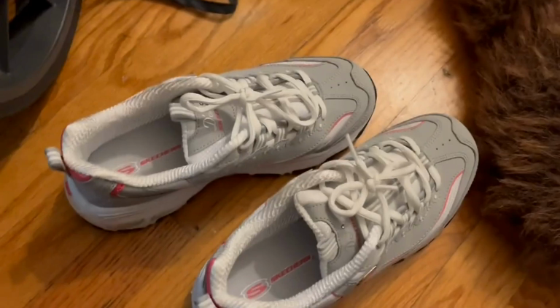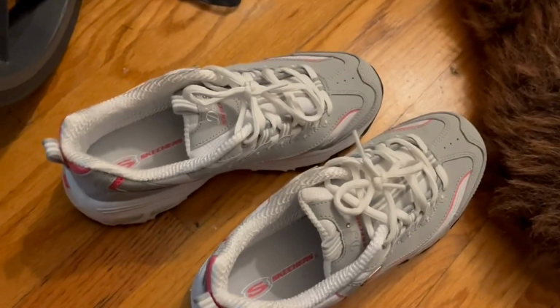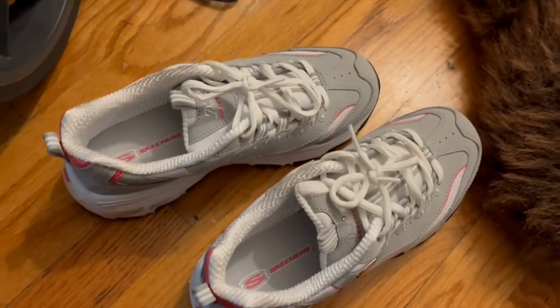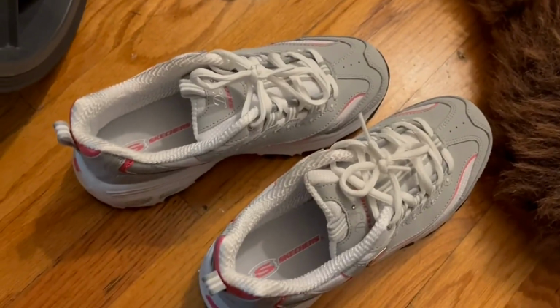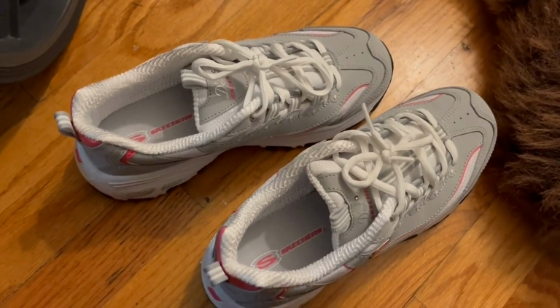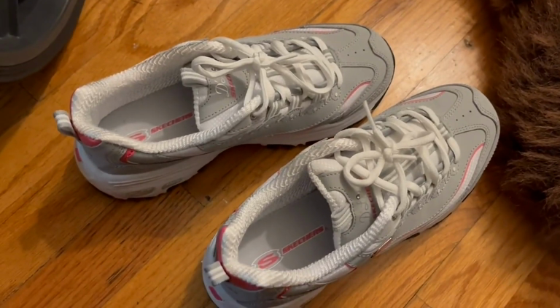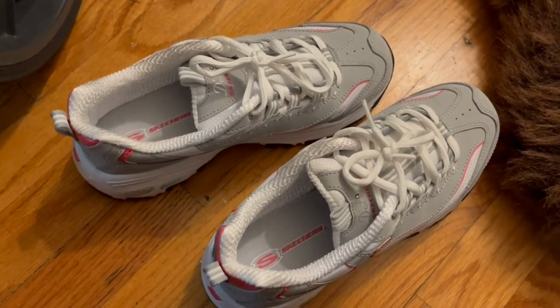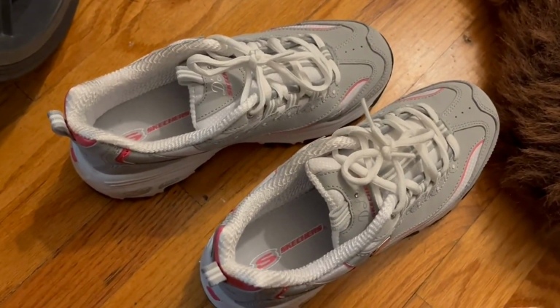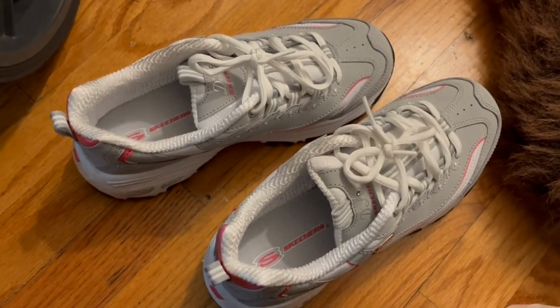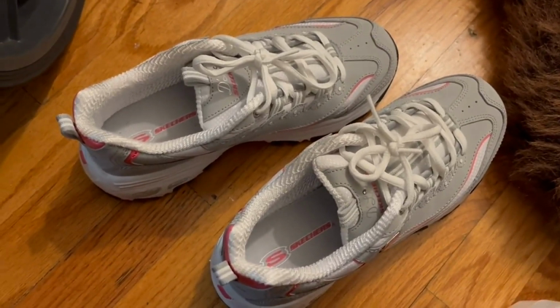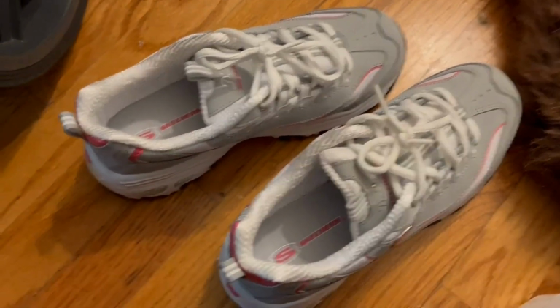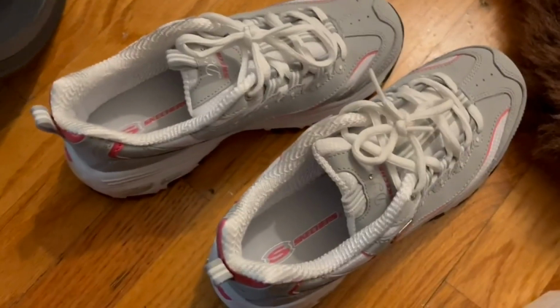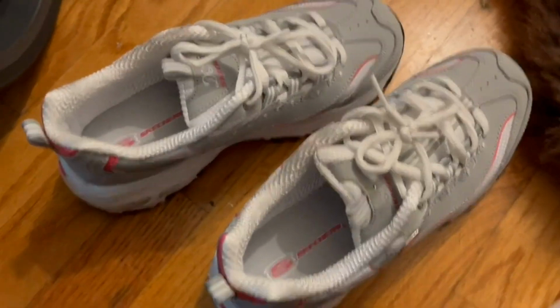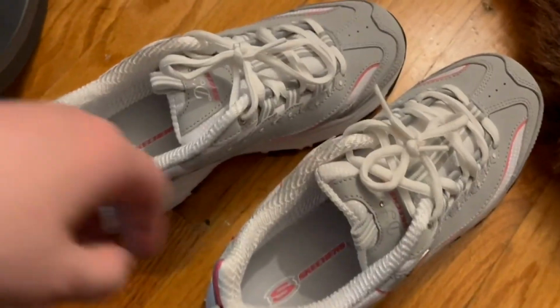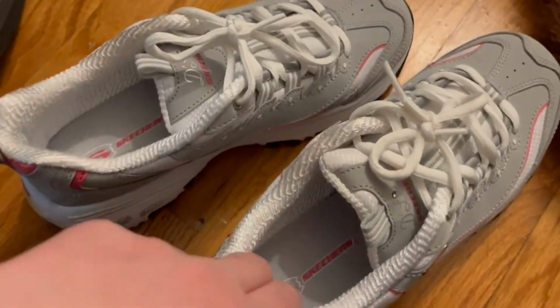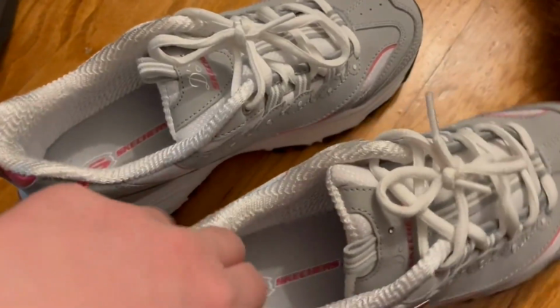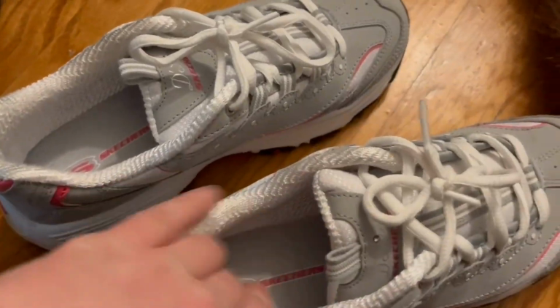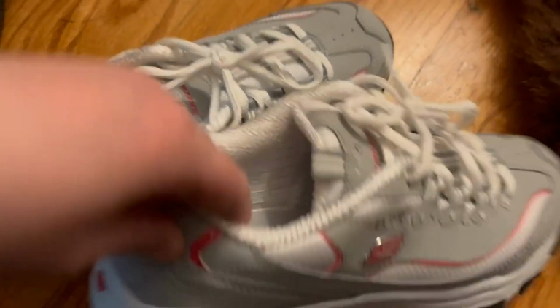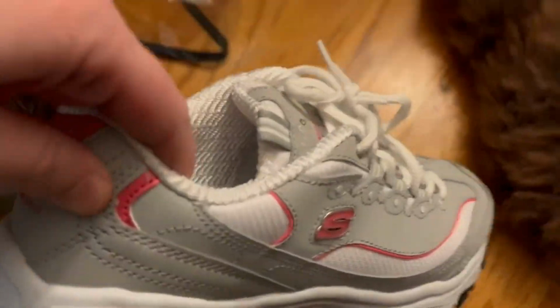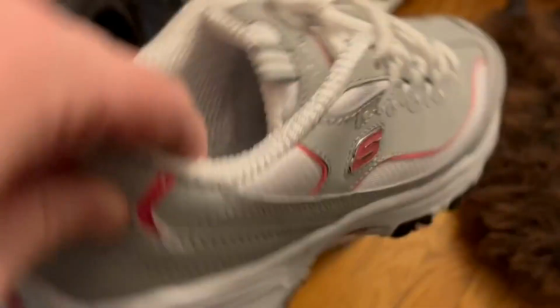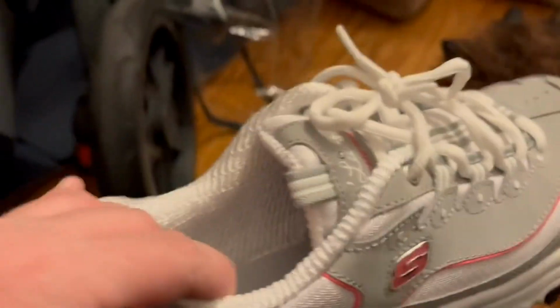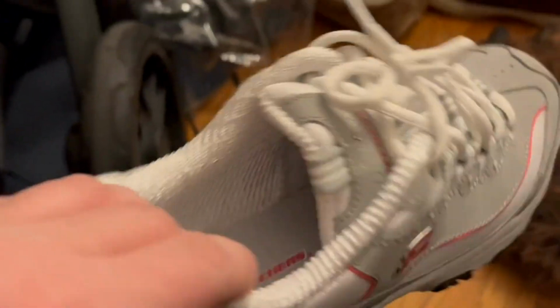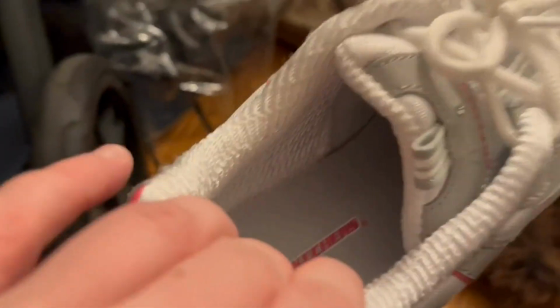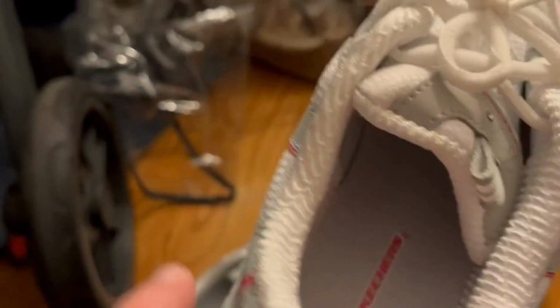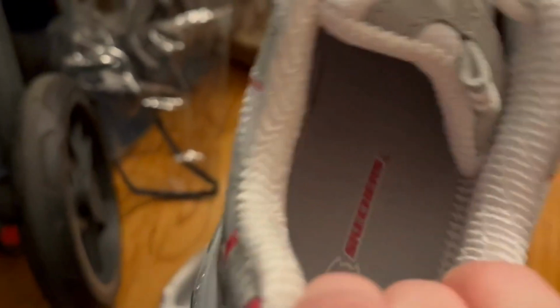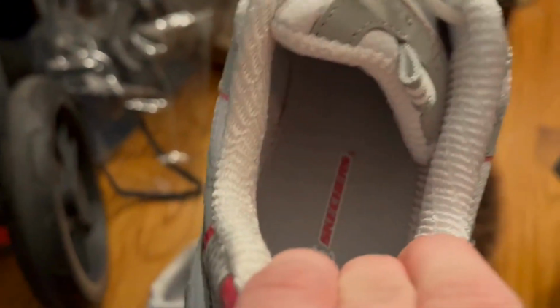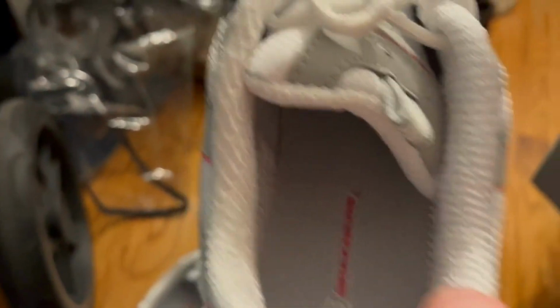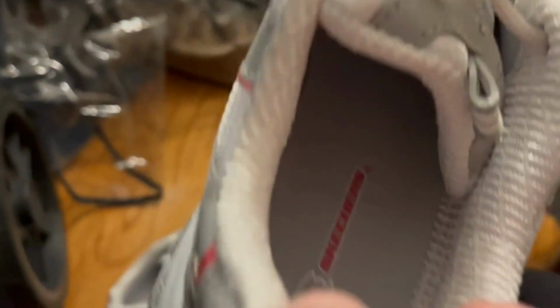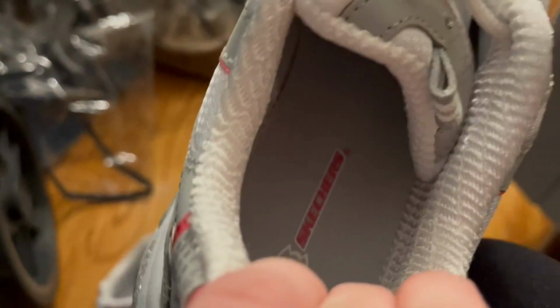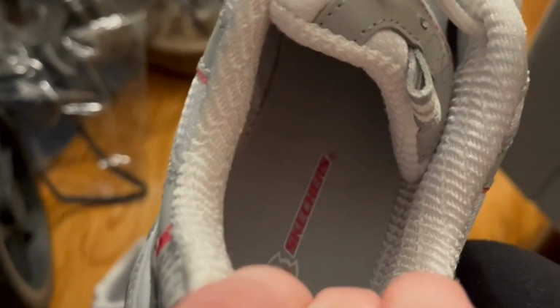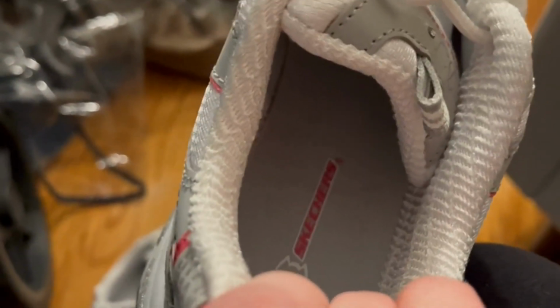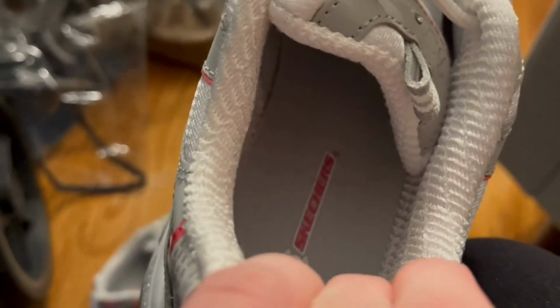These are the Skechers Delights. They are the original Skechers without the memory foam. If you take a look inside here, there's no memory foam, which I really like.